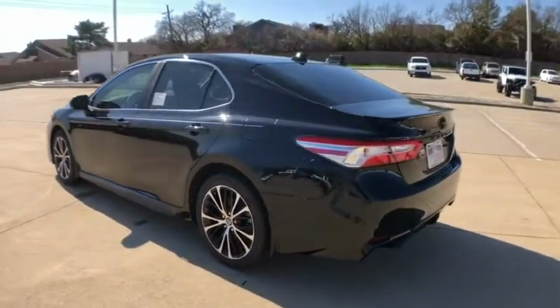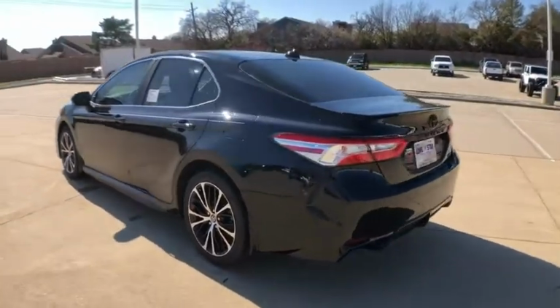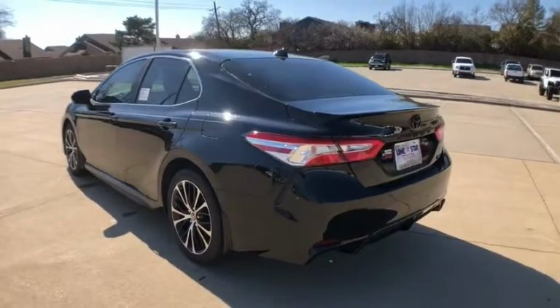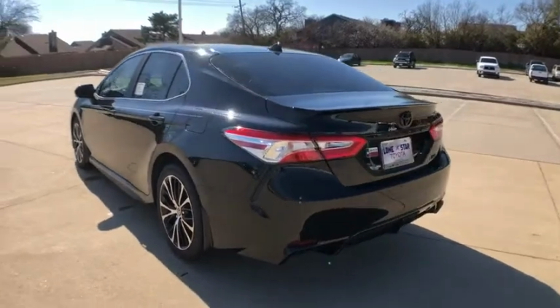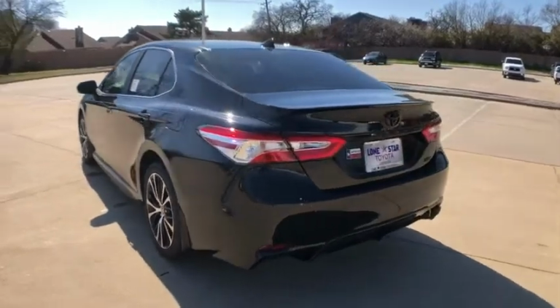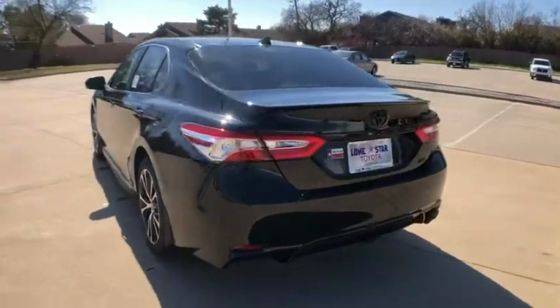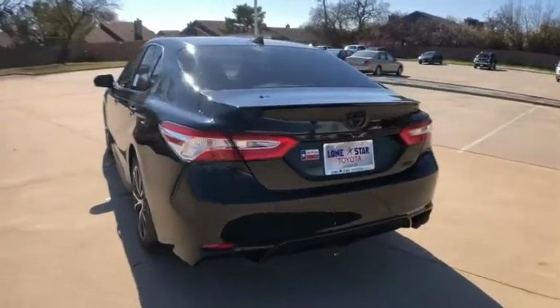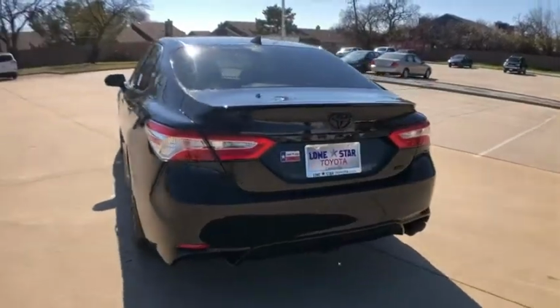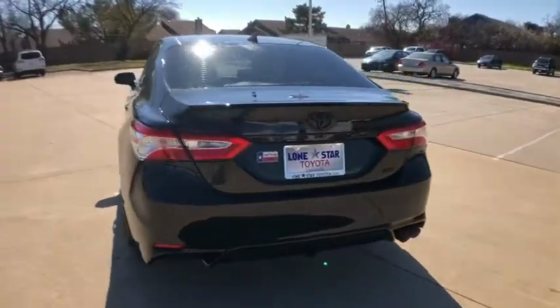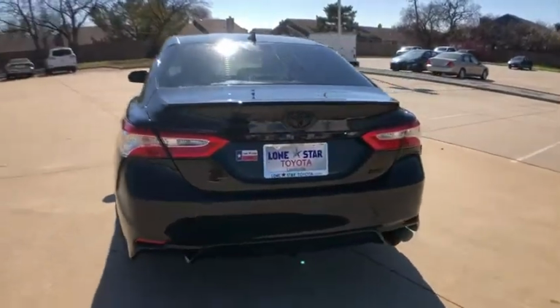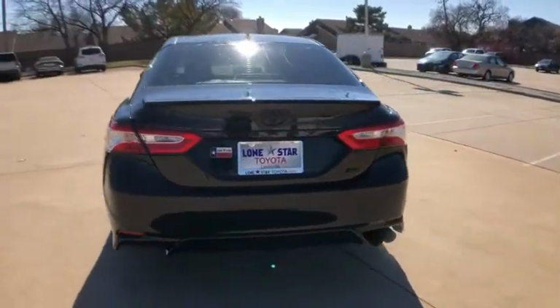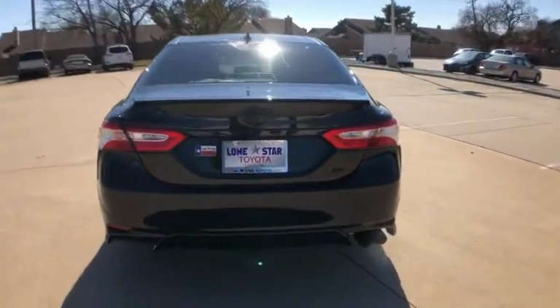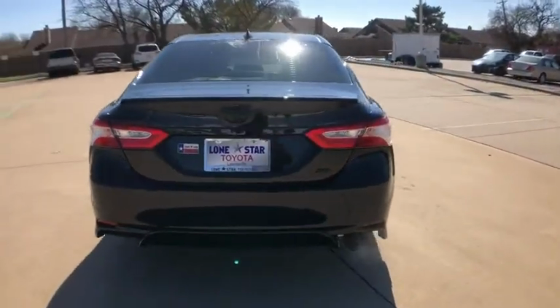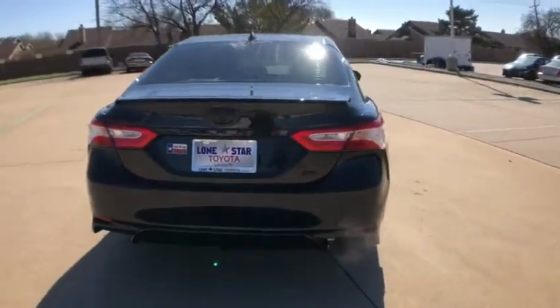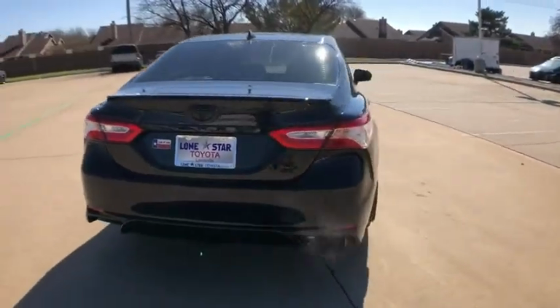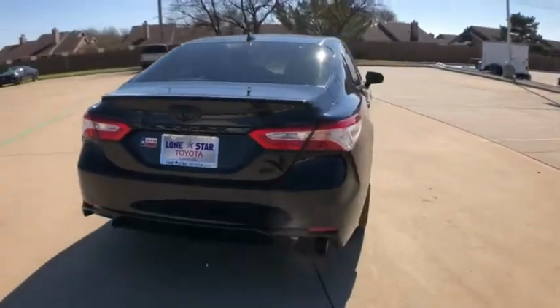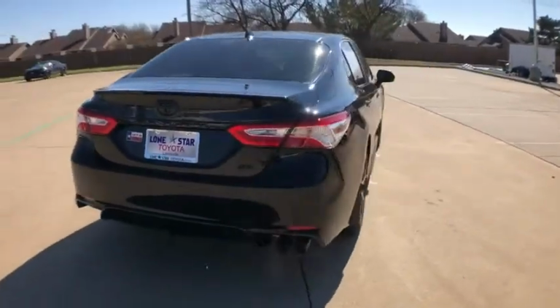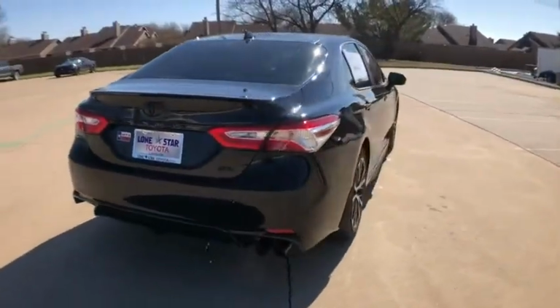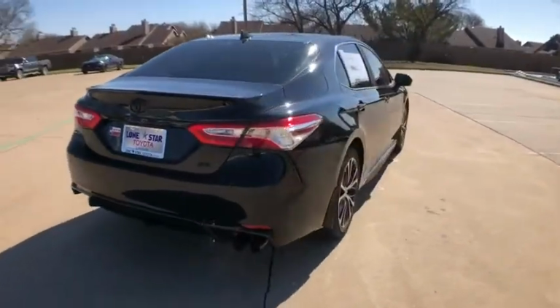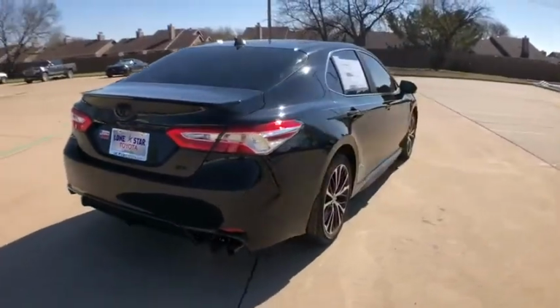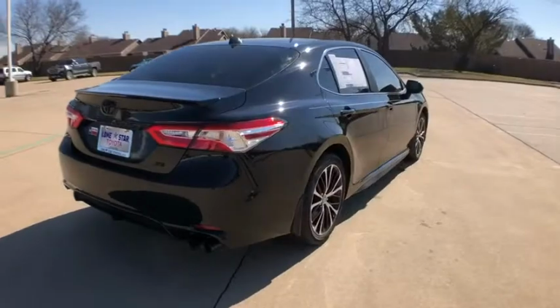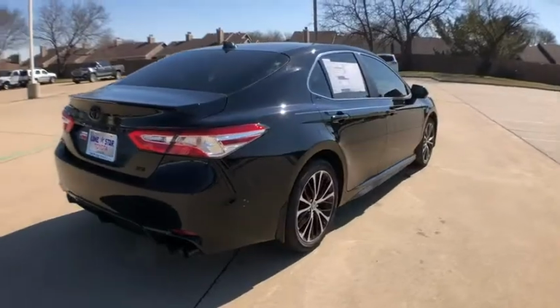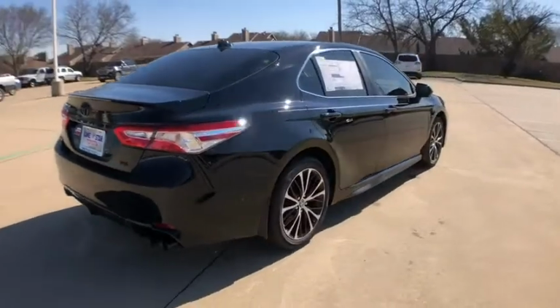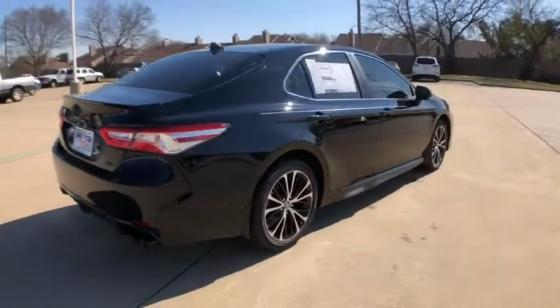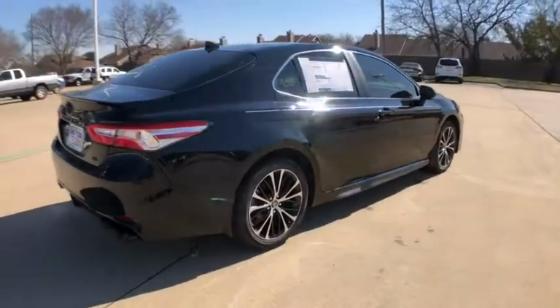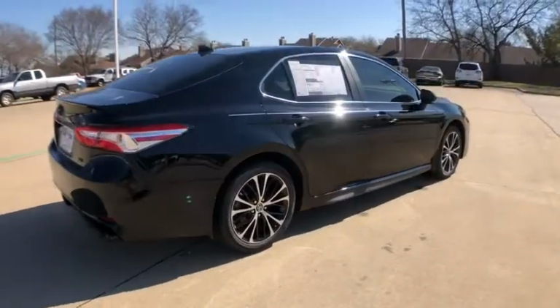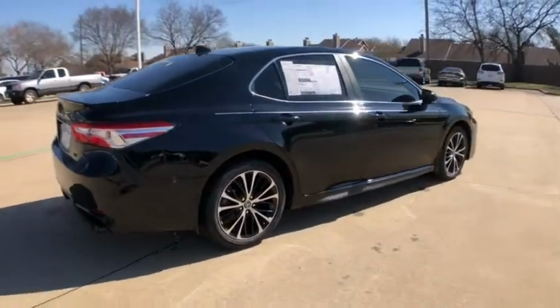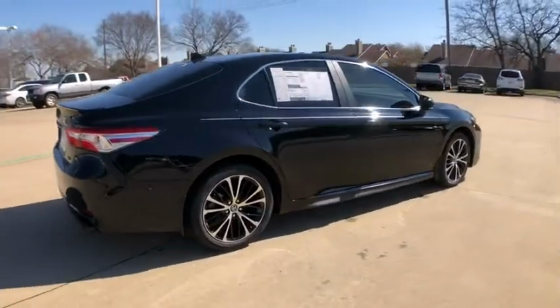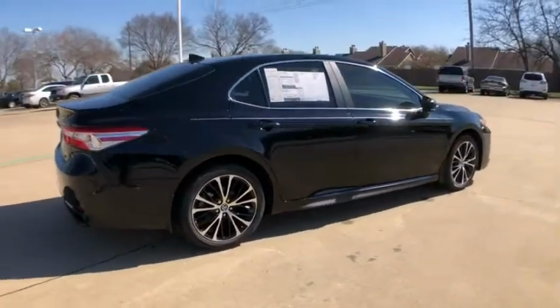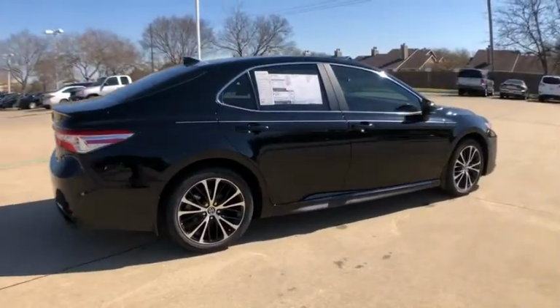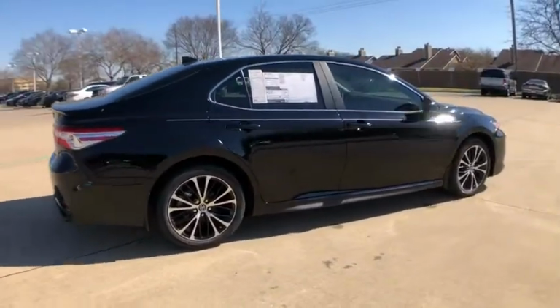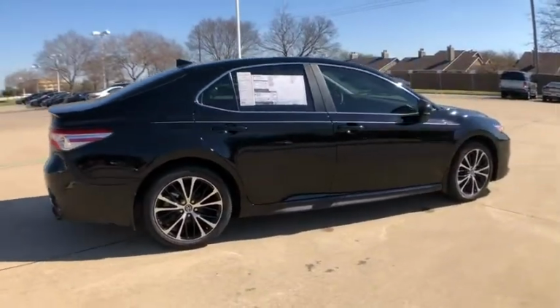Here are some of this vehicle's great options: traction control, dual airbags, power steering, four-wheel disc brakes, trip computer, and security system.